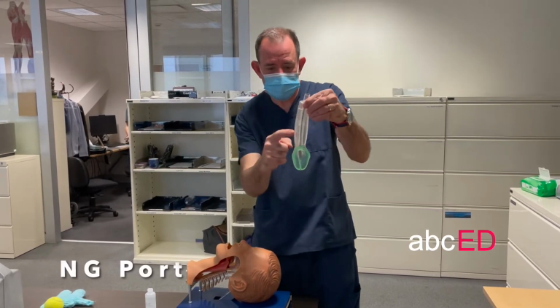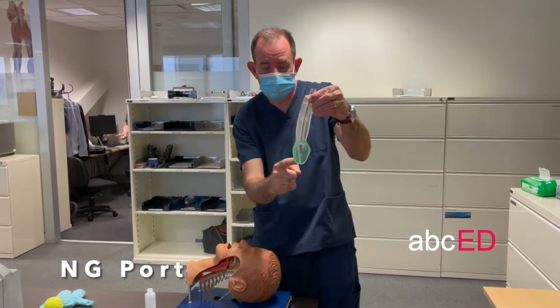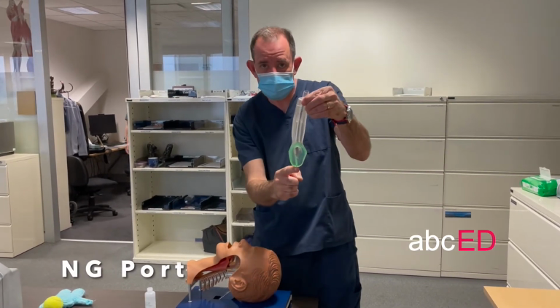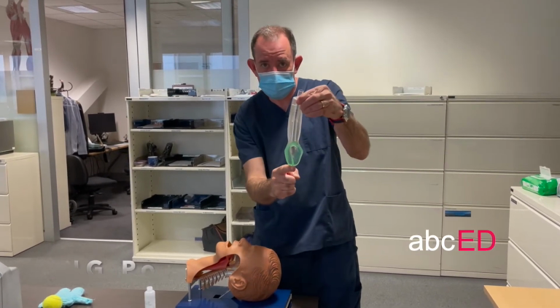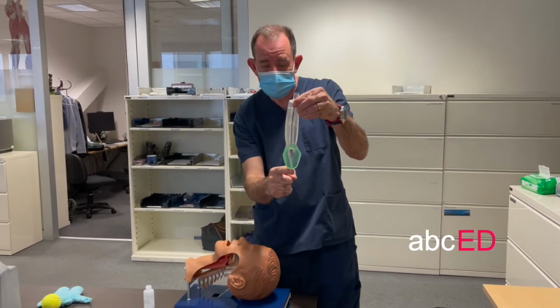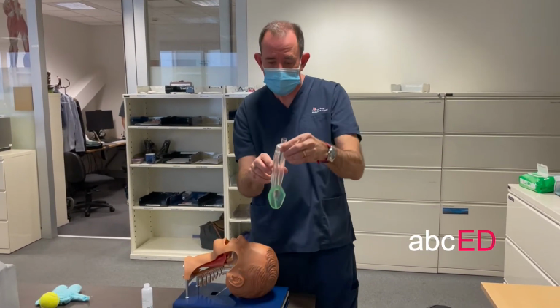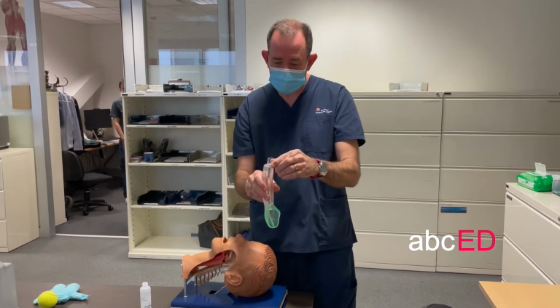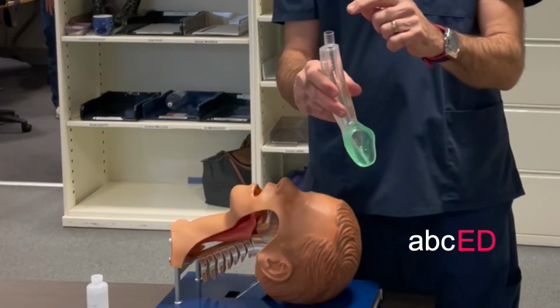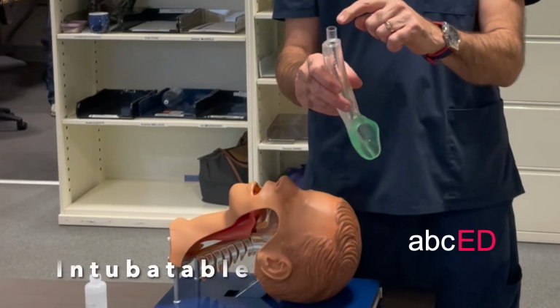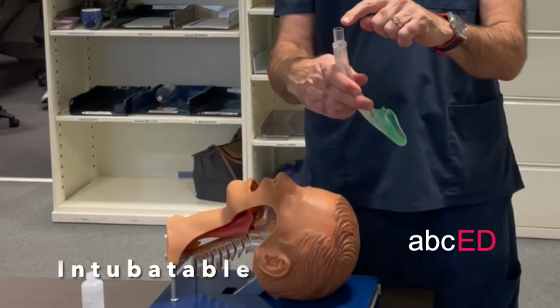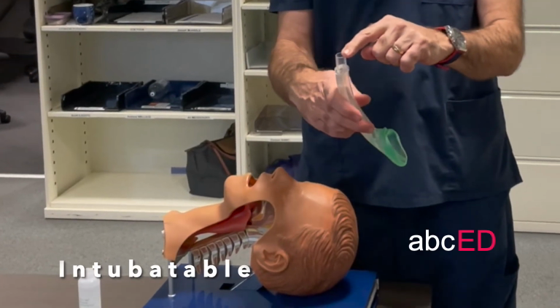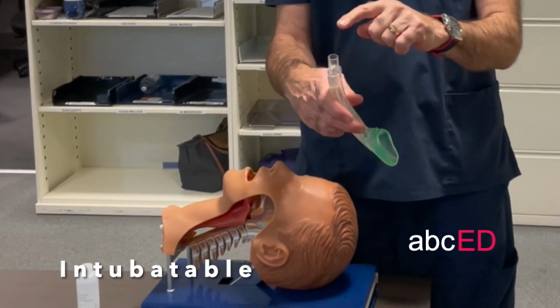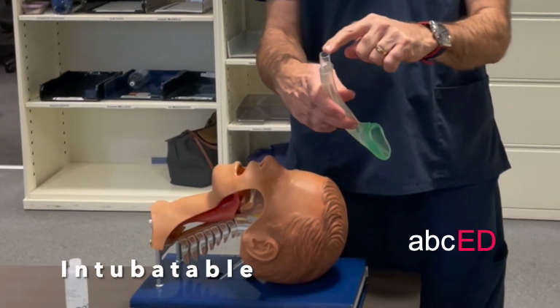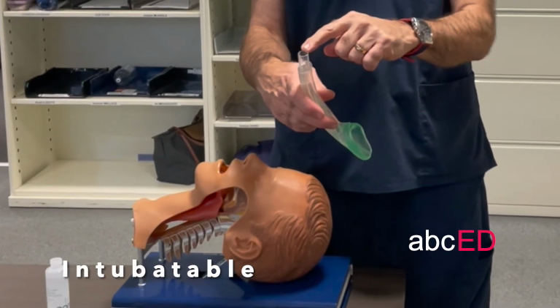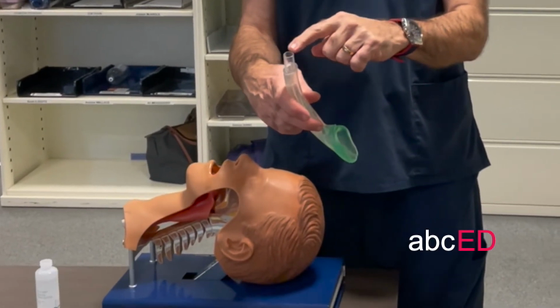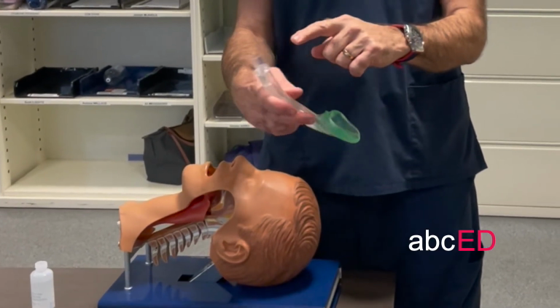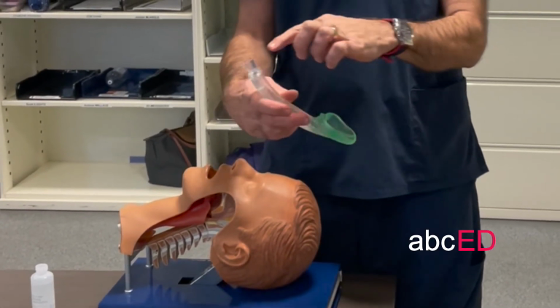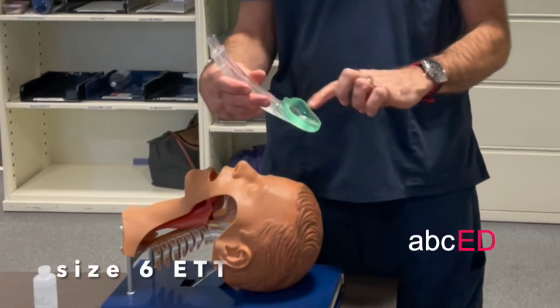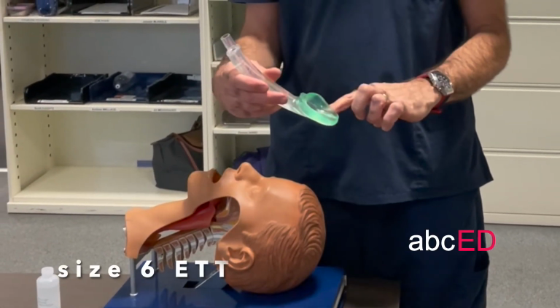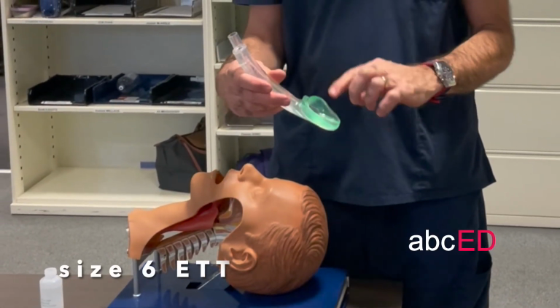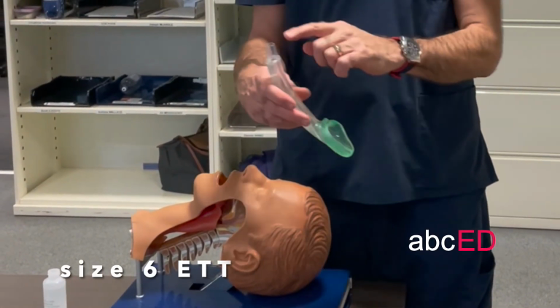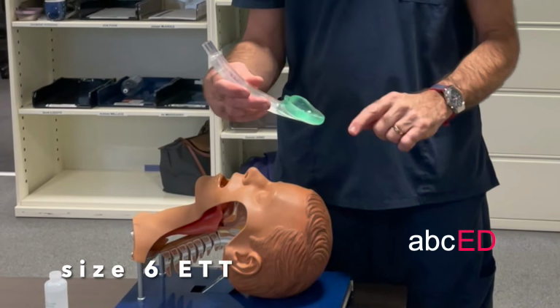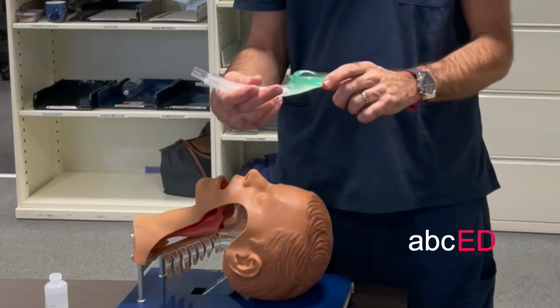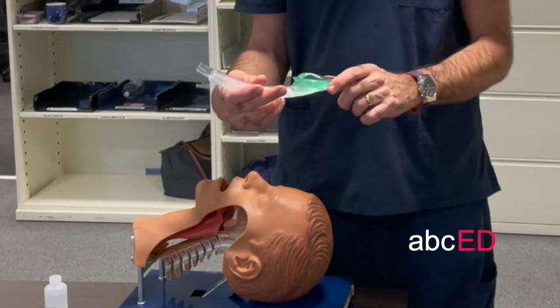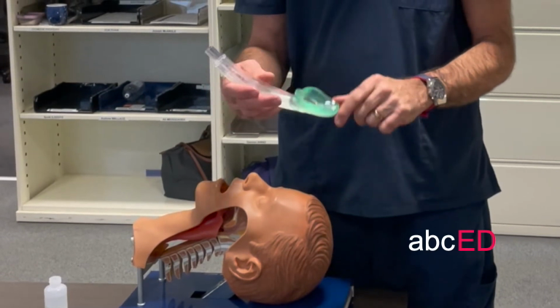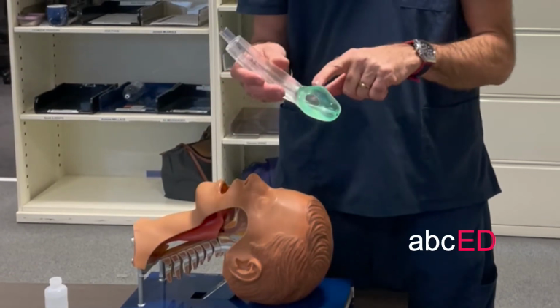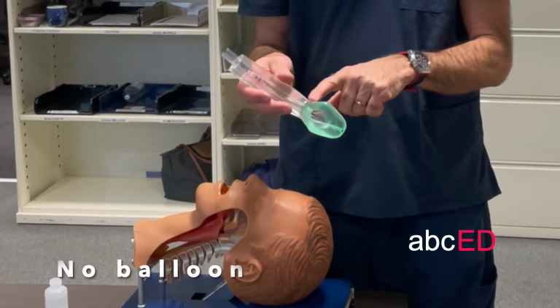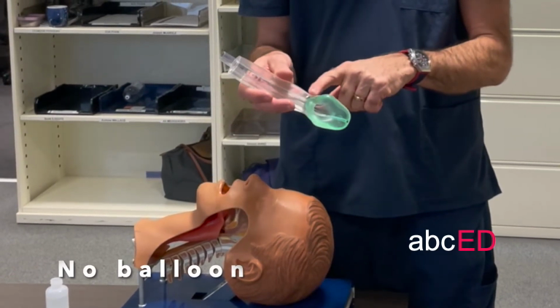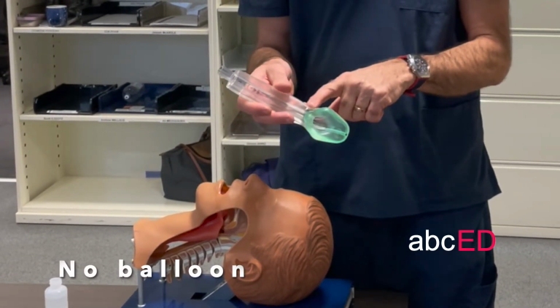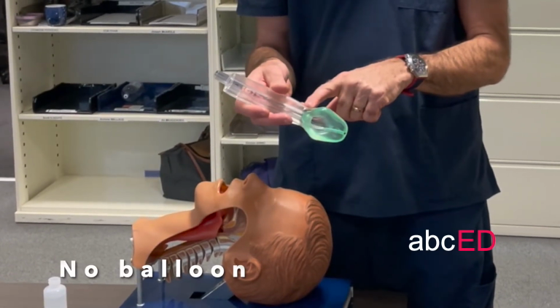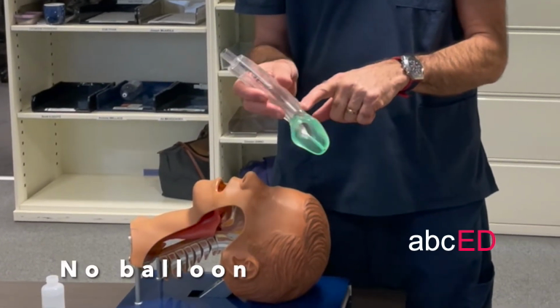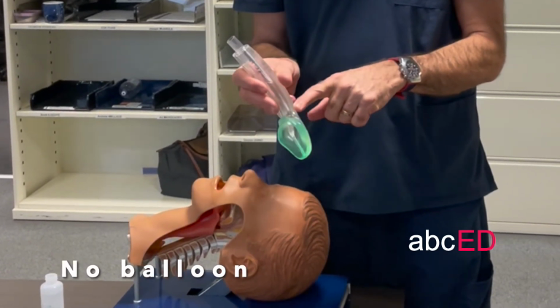You can also intubate through this LMA with a size 6 tube or a fibre optic. And it doesn't have a balloon, so you don't need to blow the cuff up.